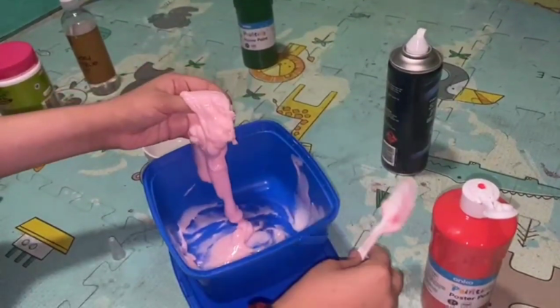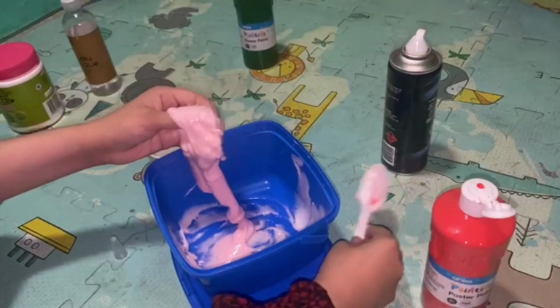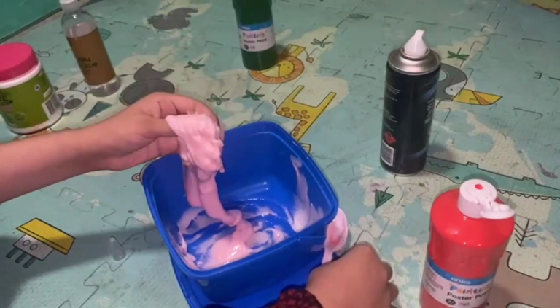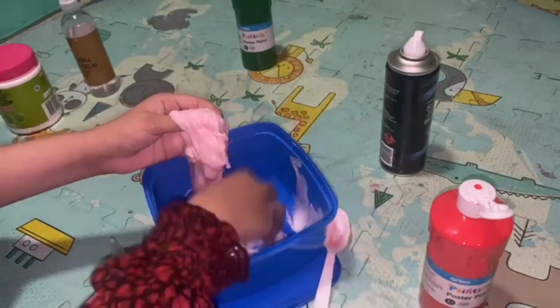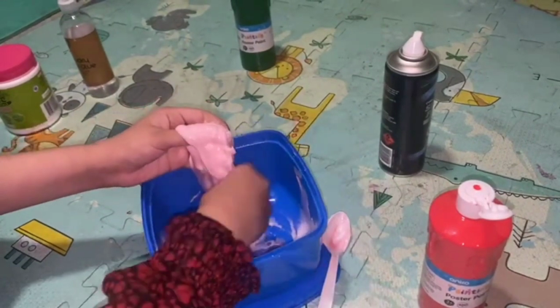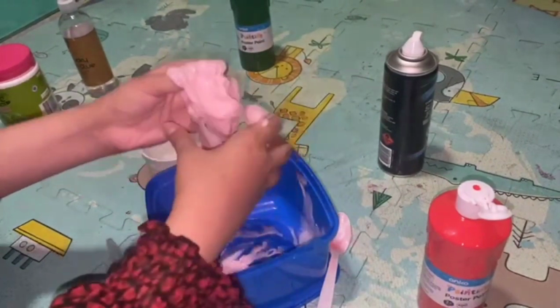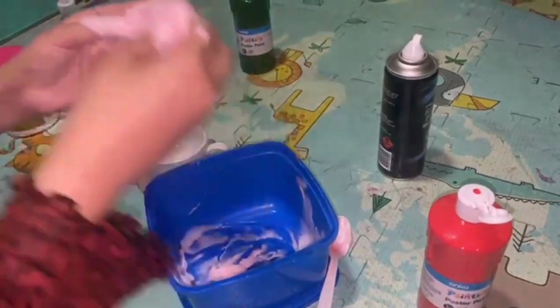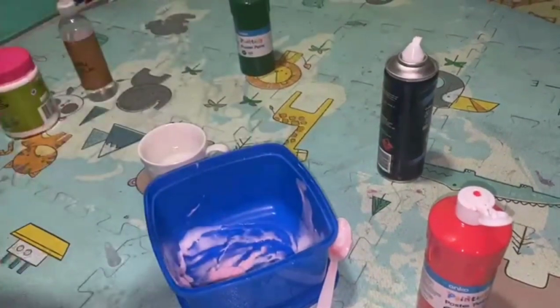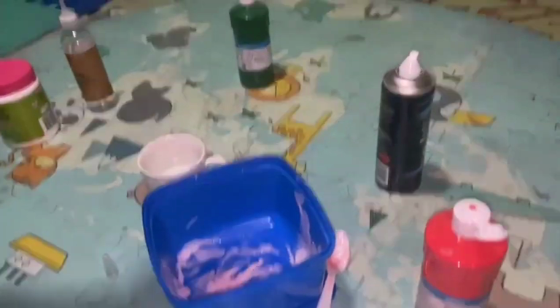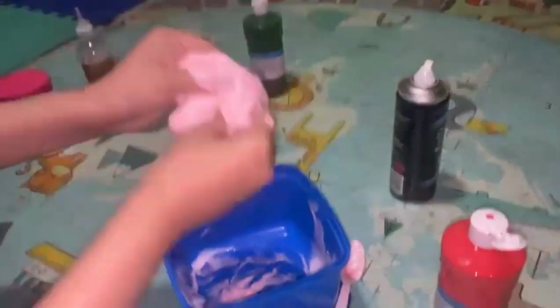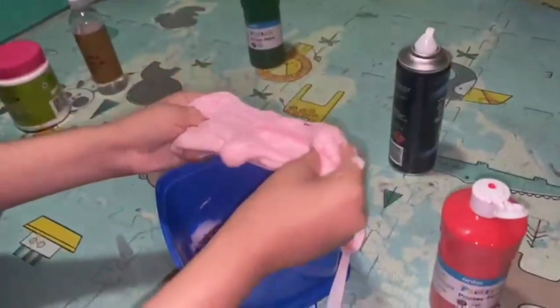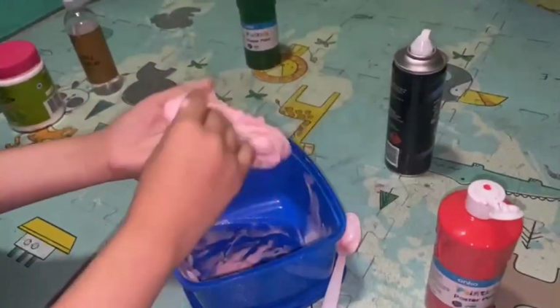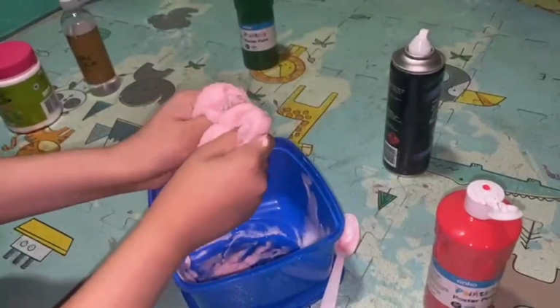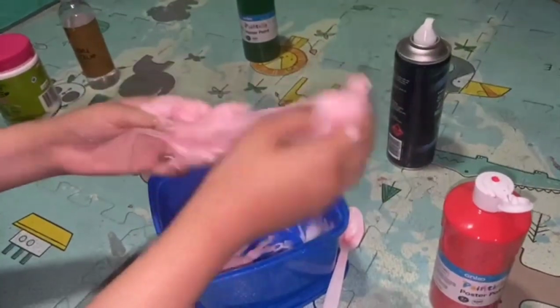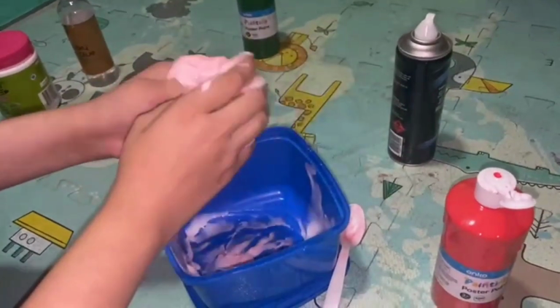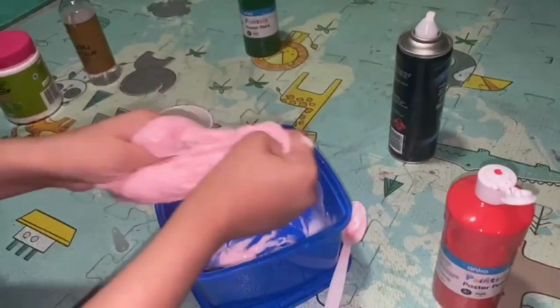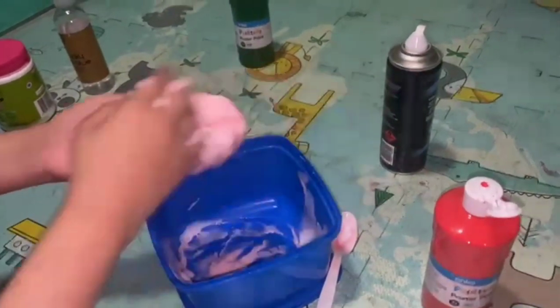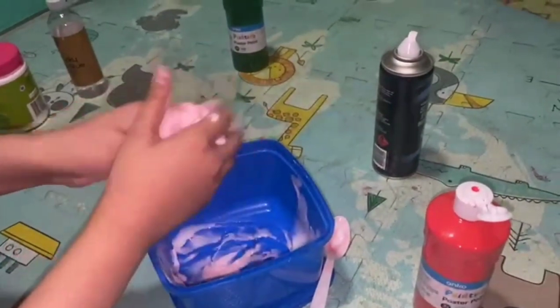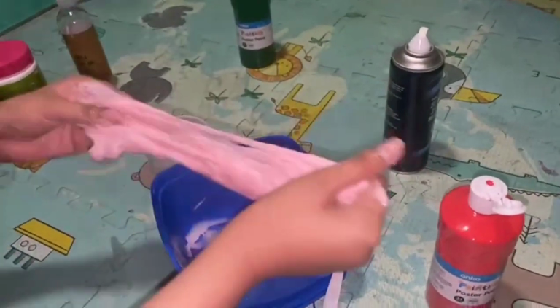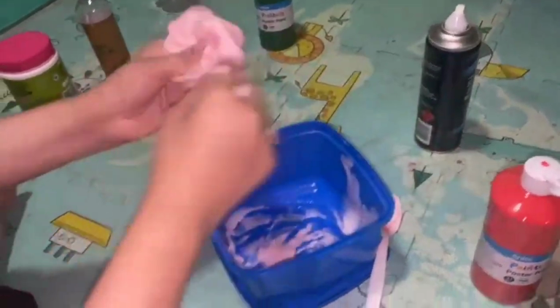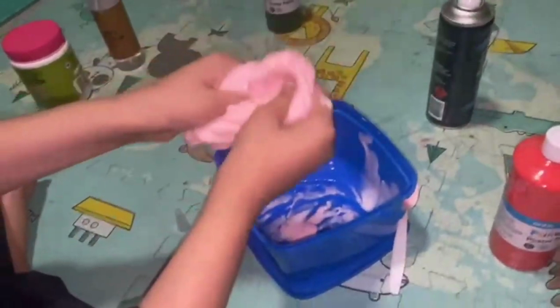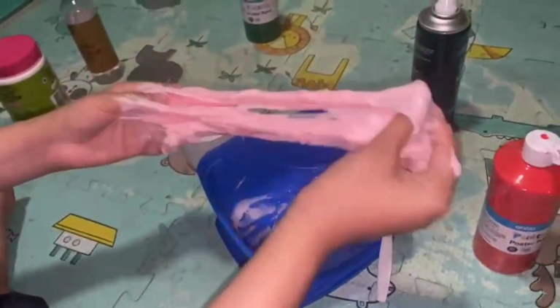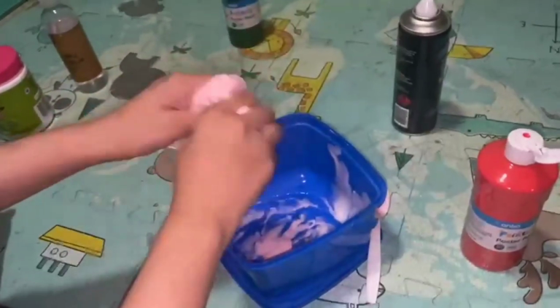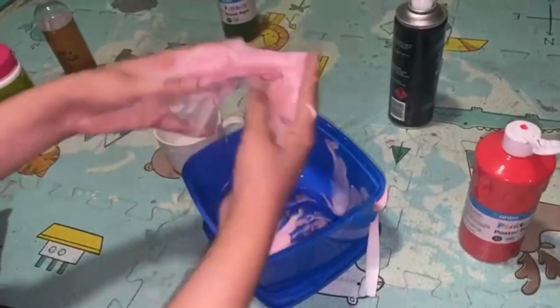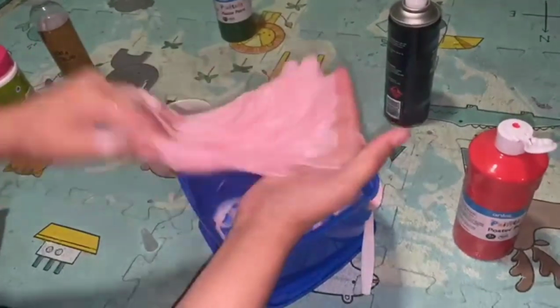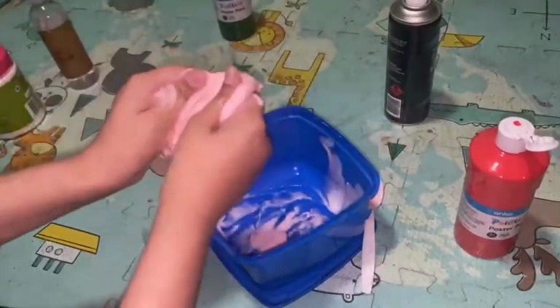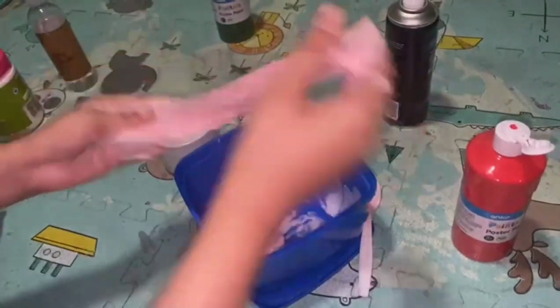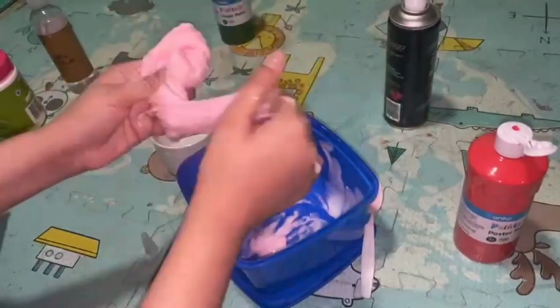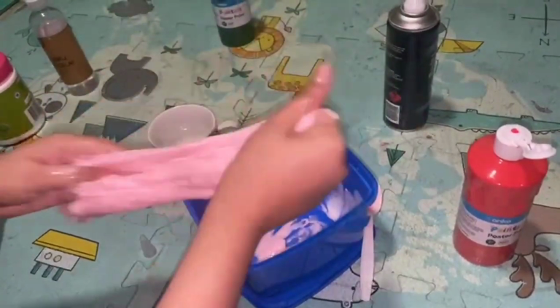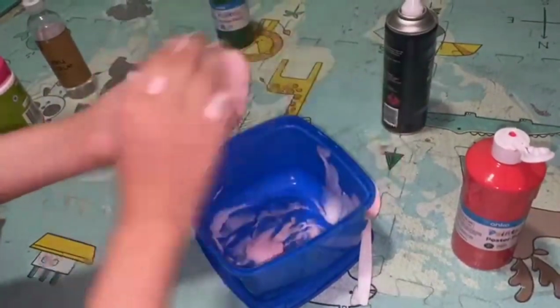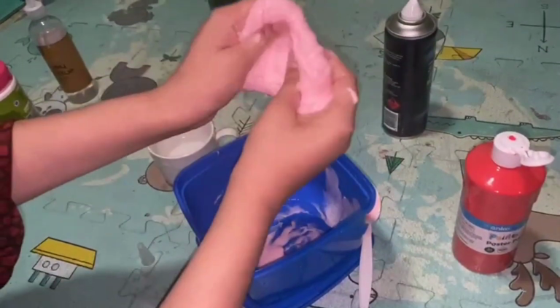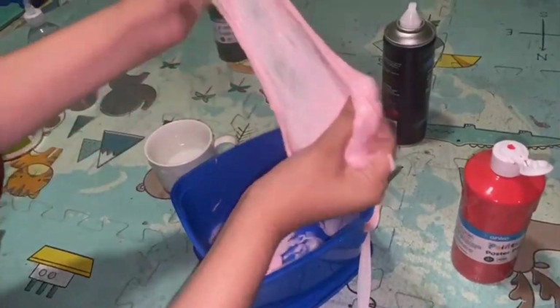I'm going in with my hands right now. I'll put my spoon to the side. You just want to knead it — make sure you take your time to knead it, otherwise your slime is not going to be nice and smooth; it's going to have chunks in it.